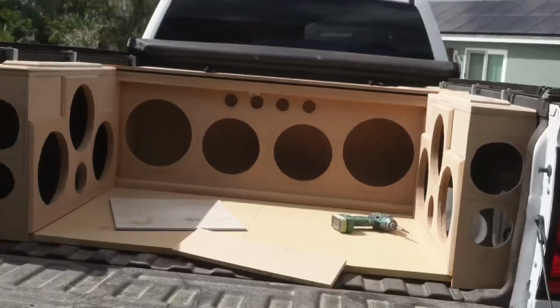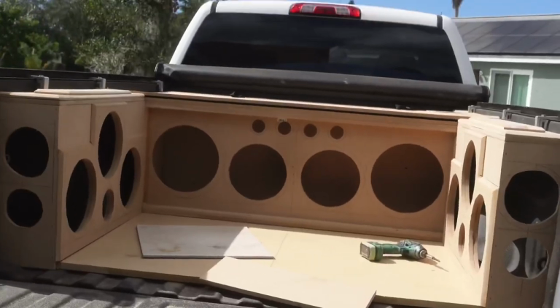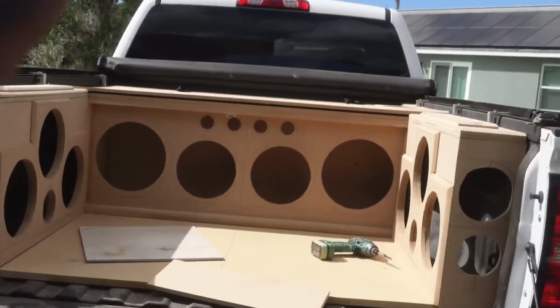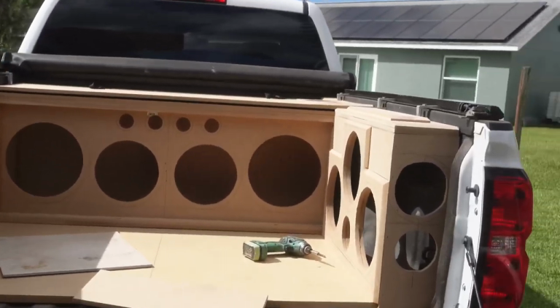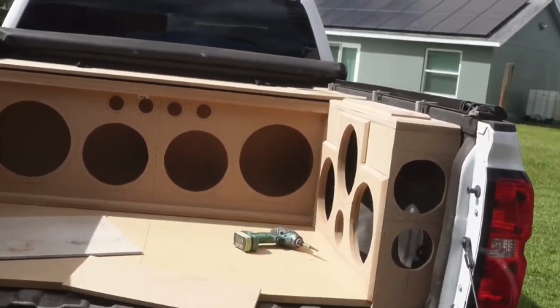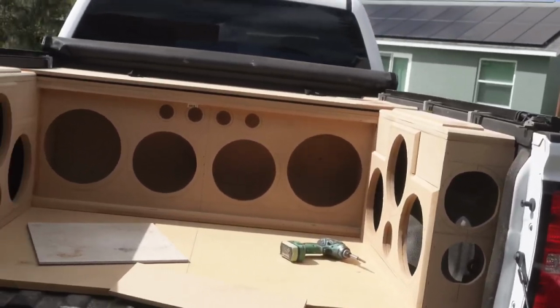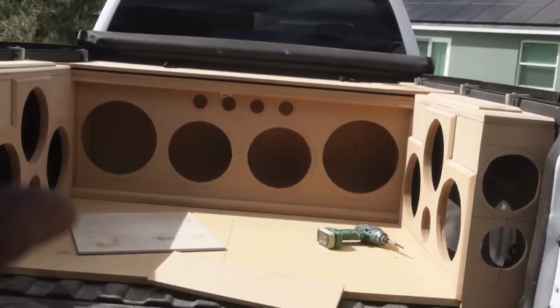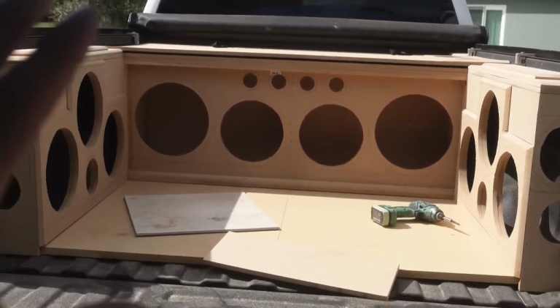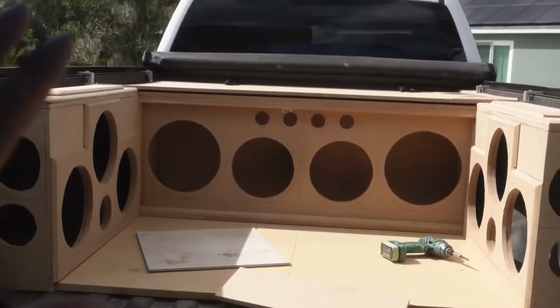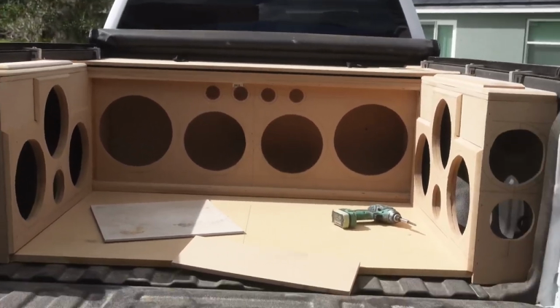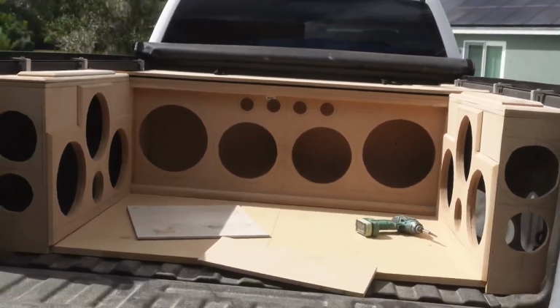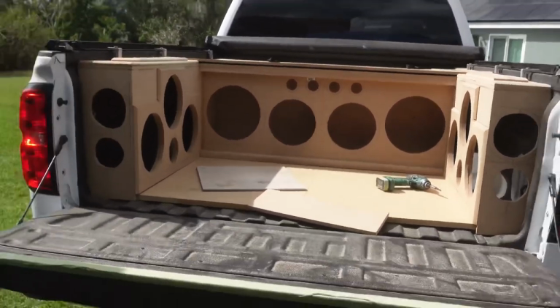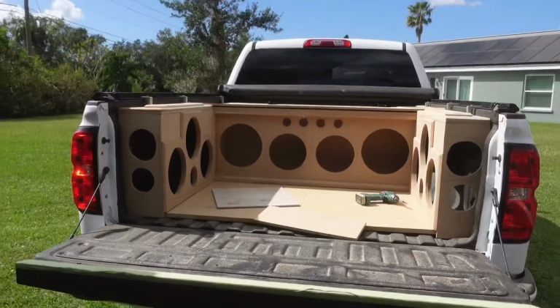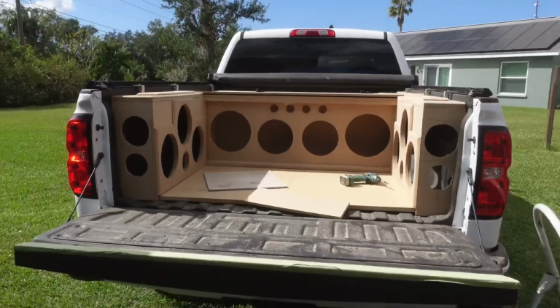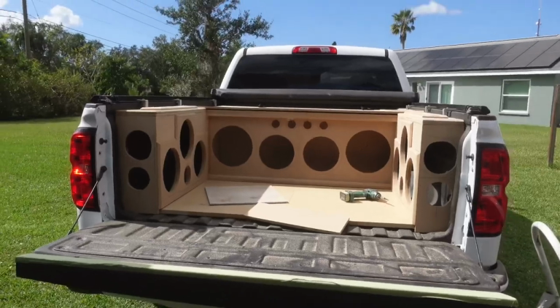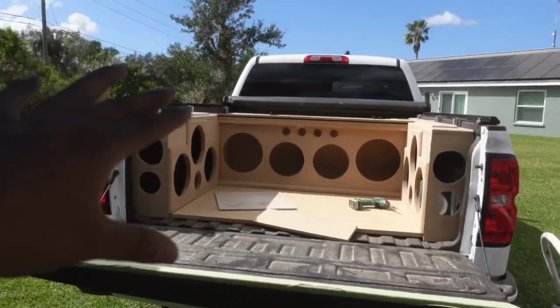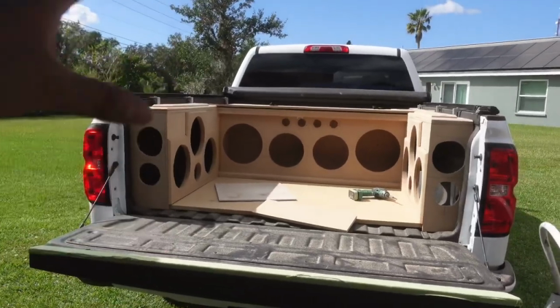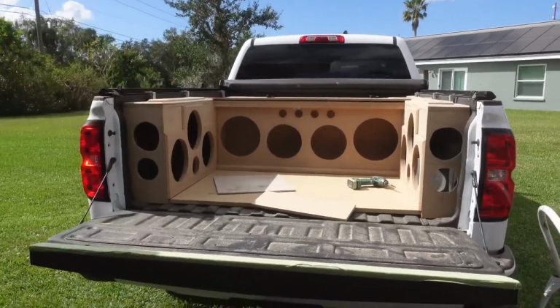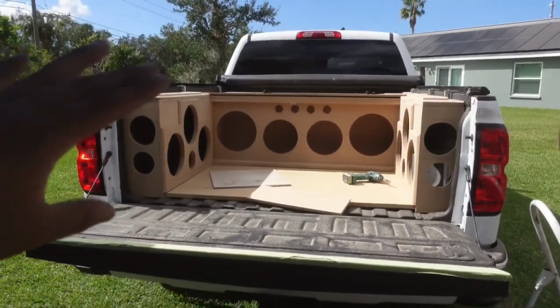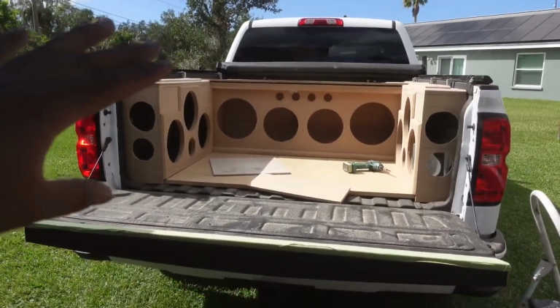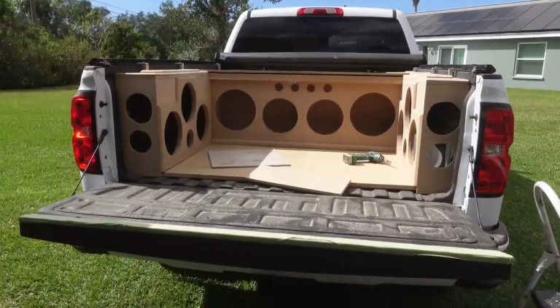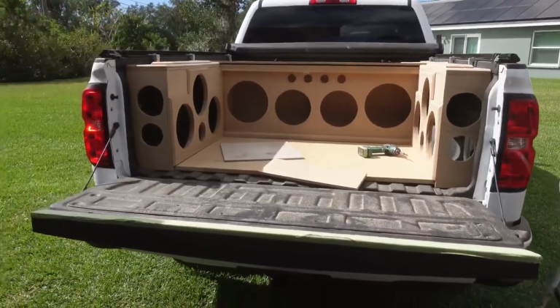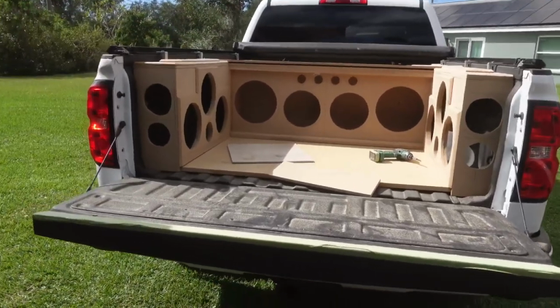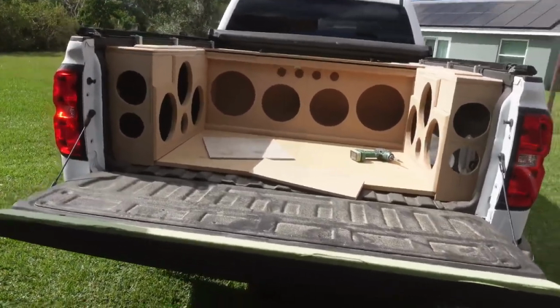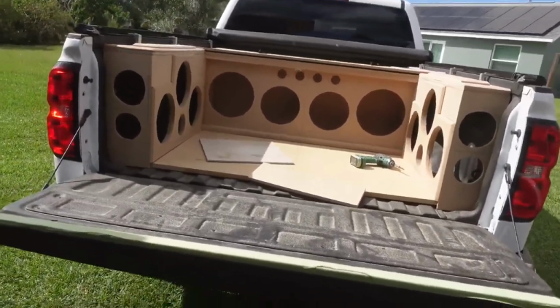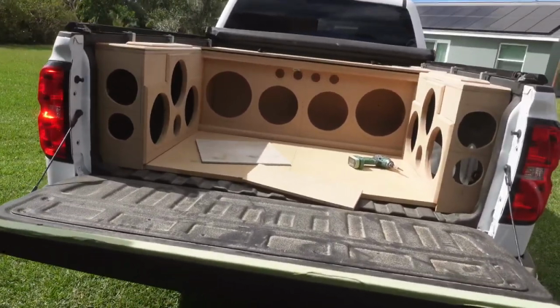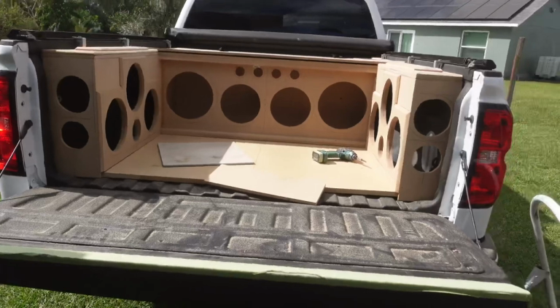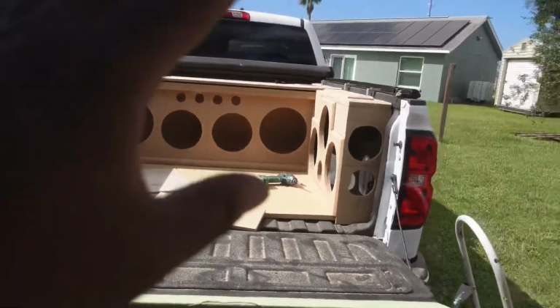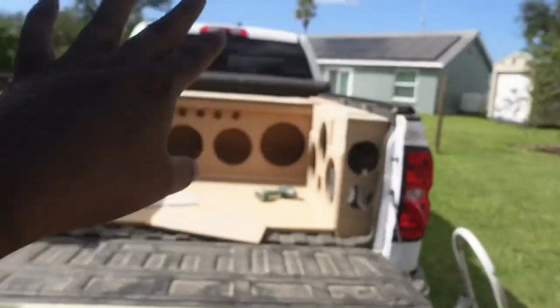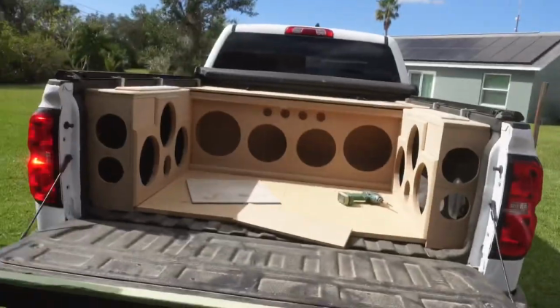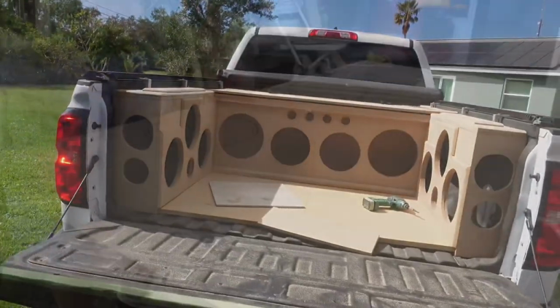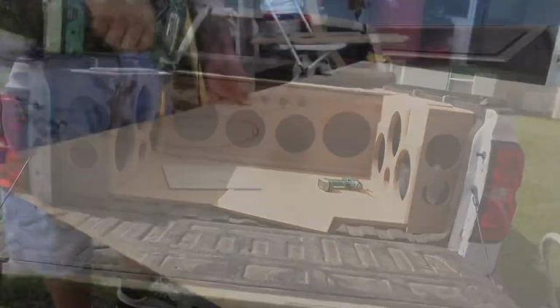Overall guys, we're almost finished with this part of the truck. I am very excited. I know you guys are excited — it's been a long time coming. It's looking really good, but we still got some speakers to cut out. So let's get it.